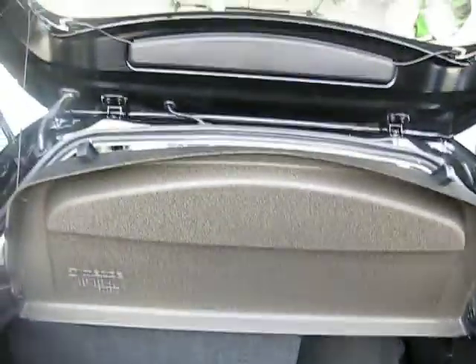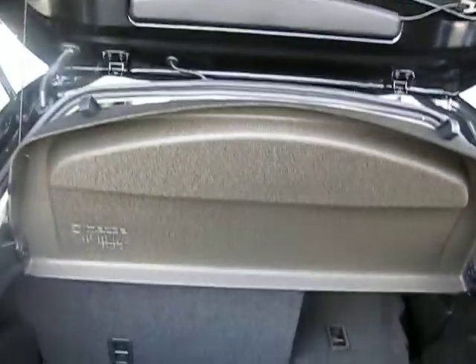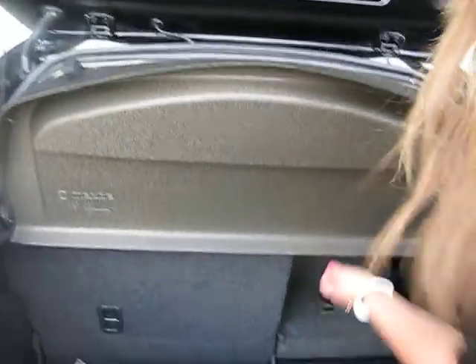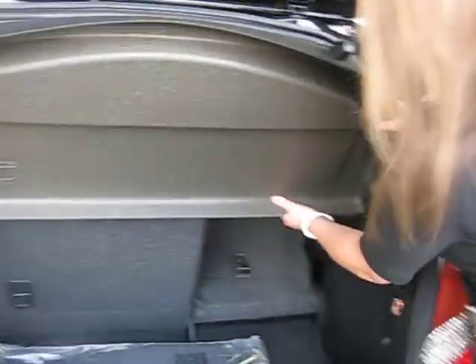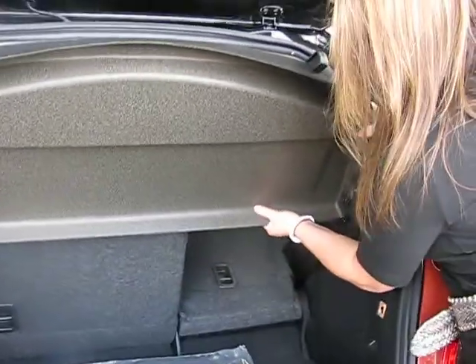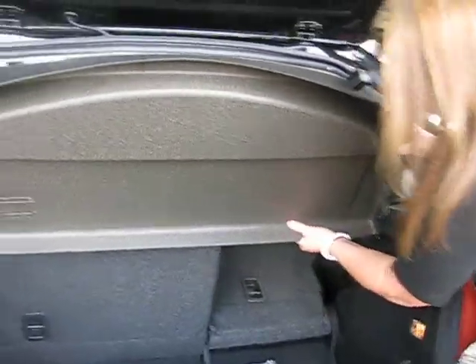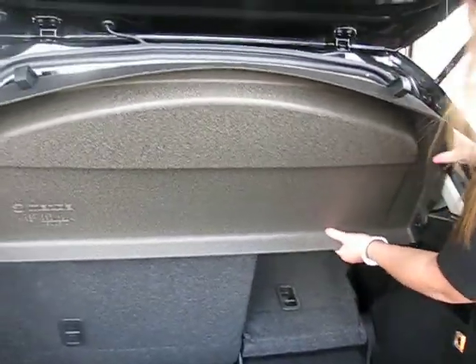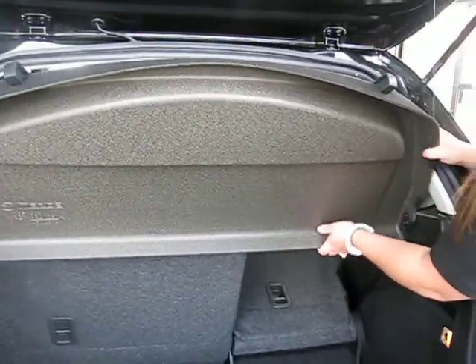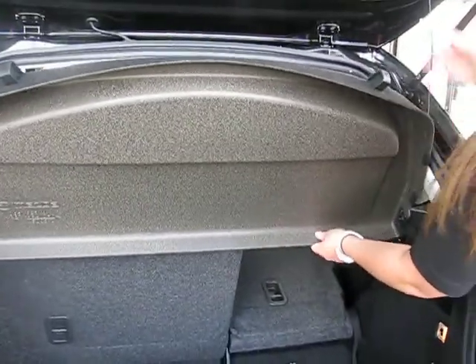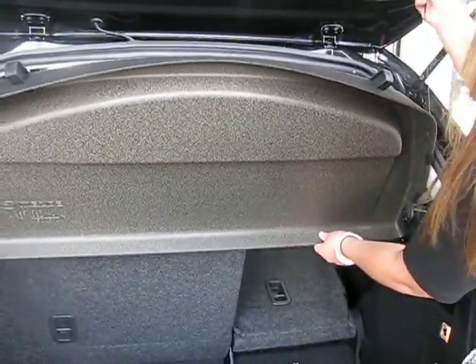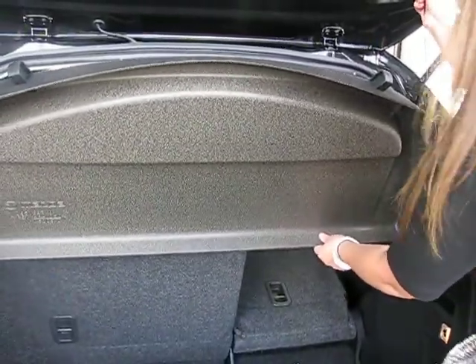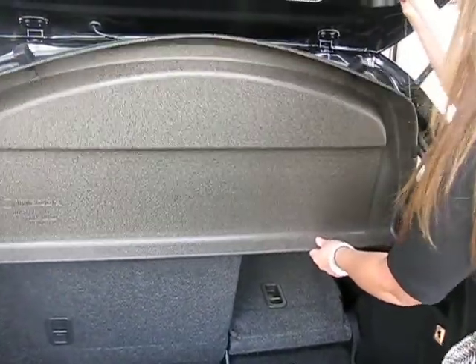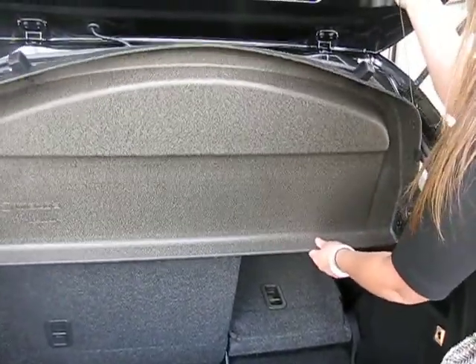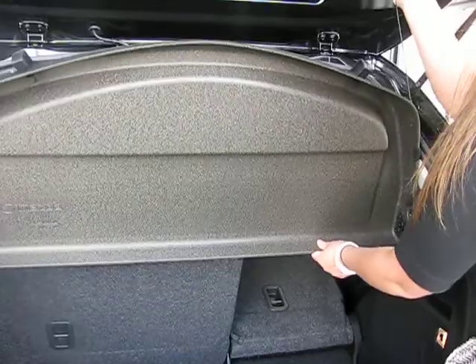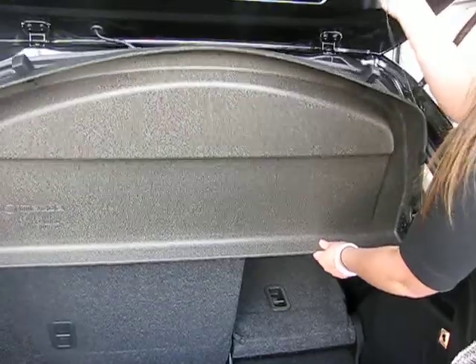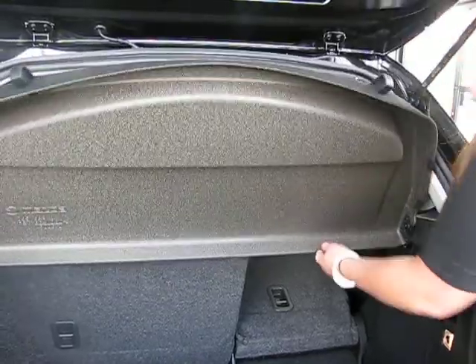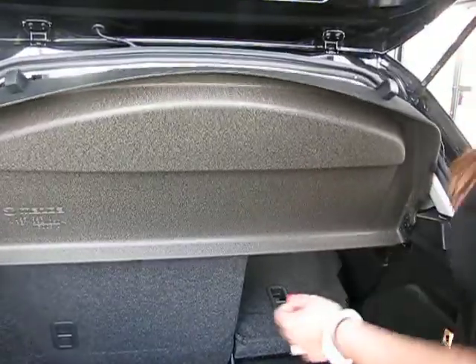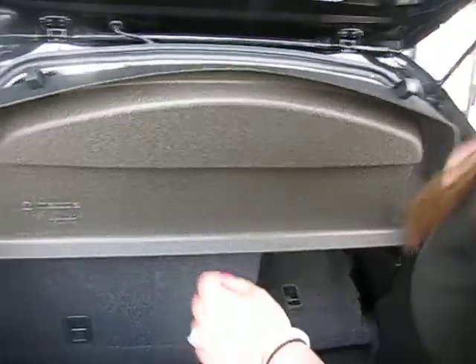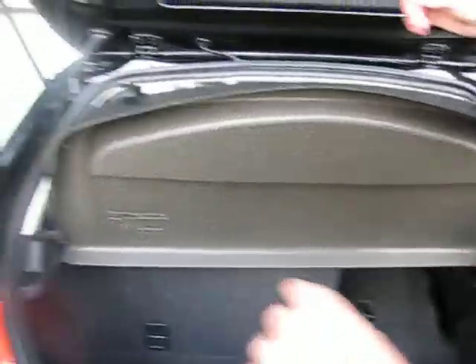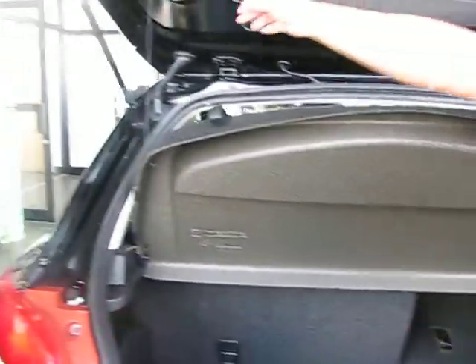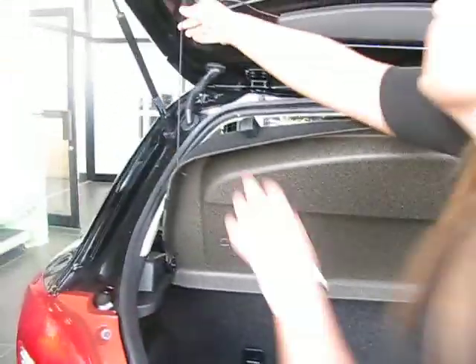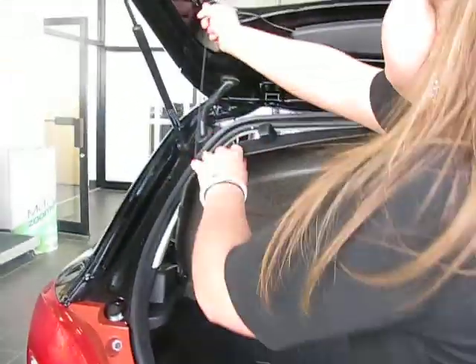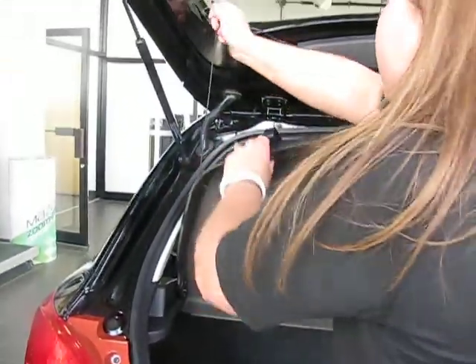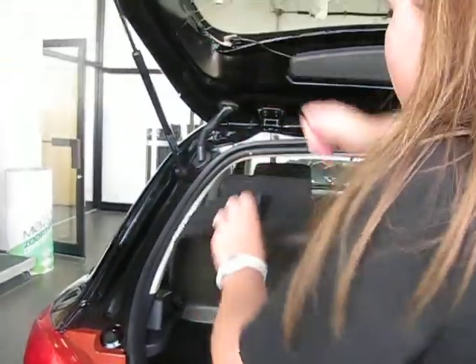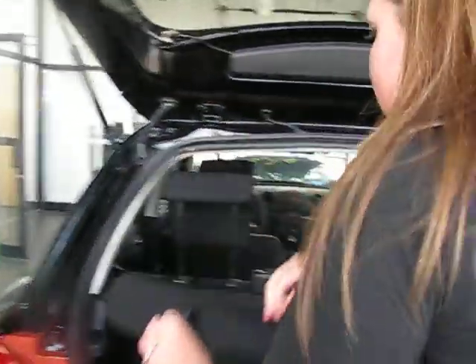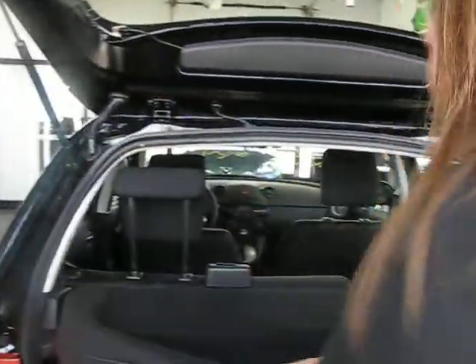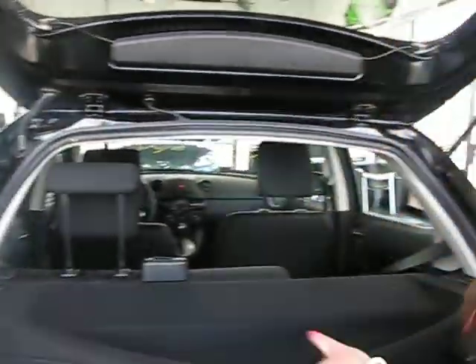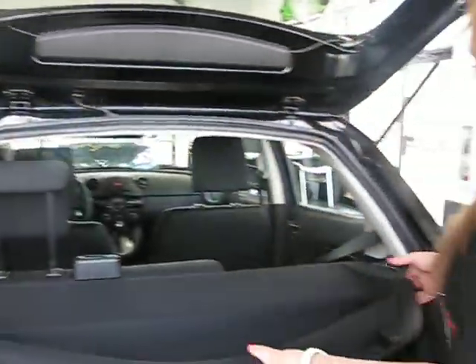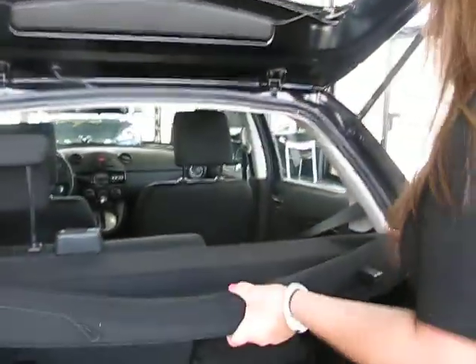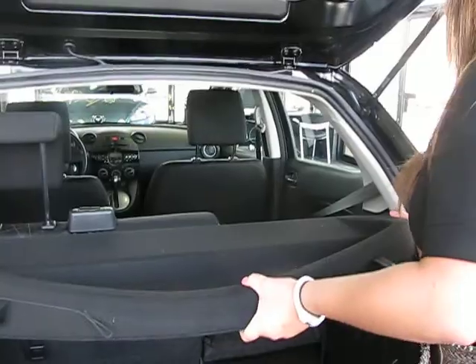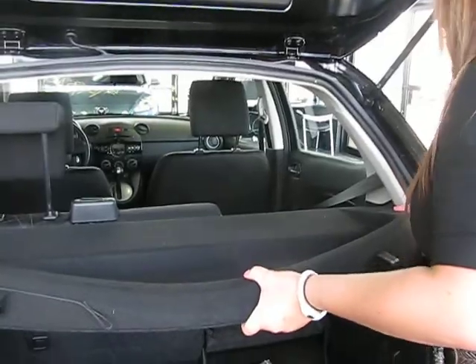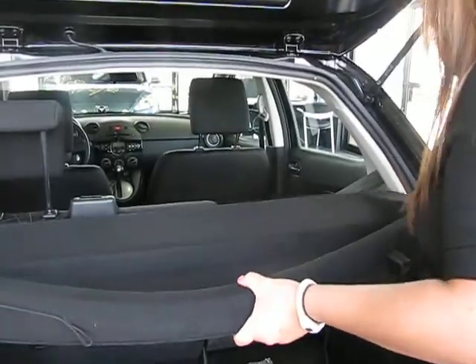This piece also does disconnect if you ever have needs of pulling this out when you want to transport things. As you can see, you can remove it.